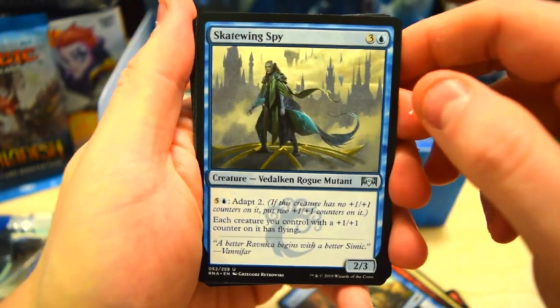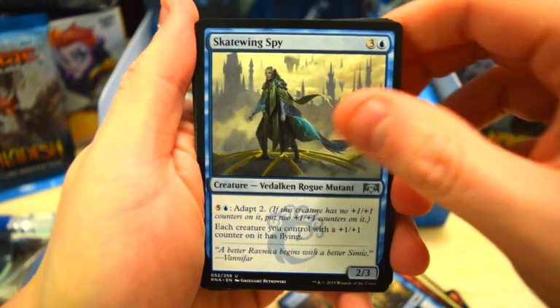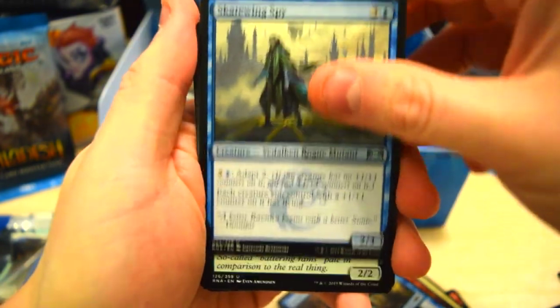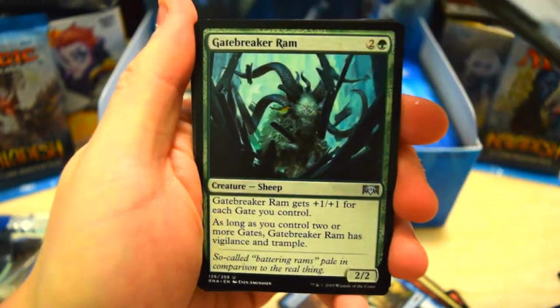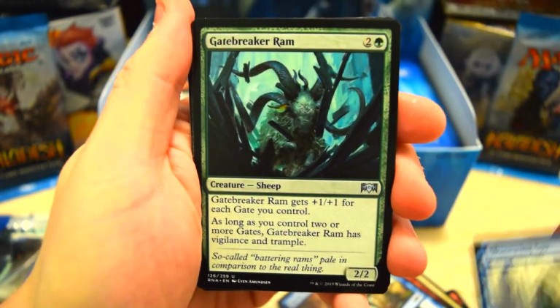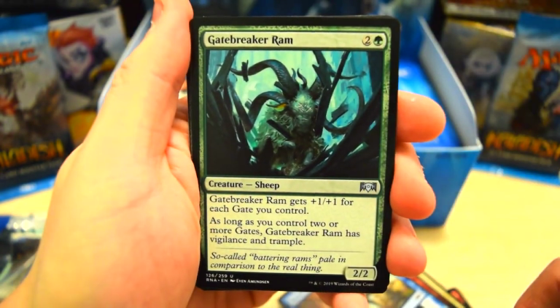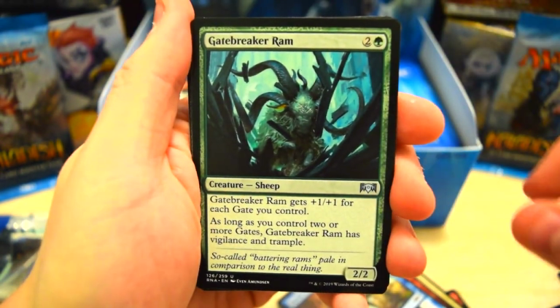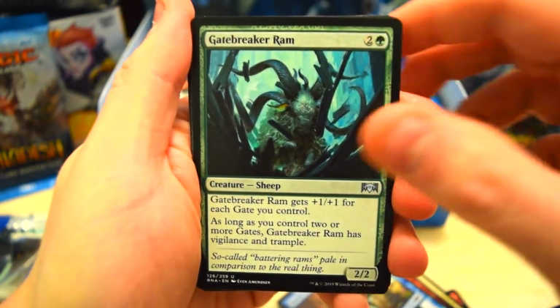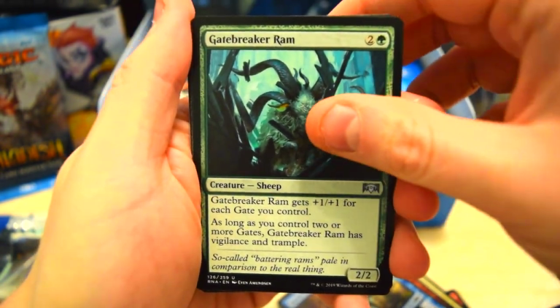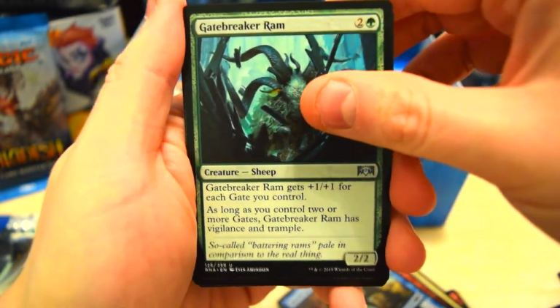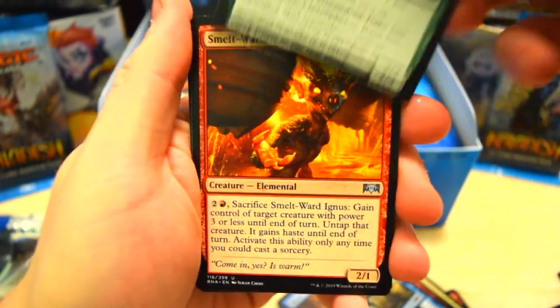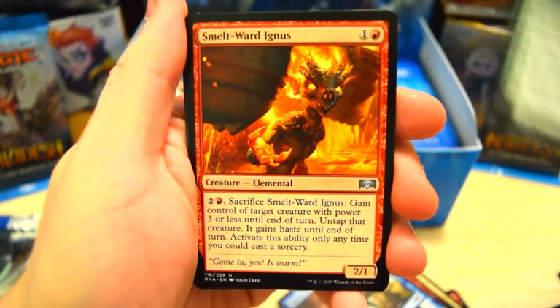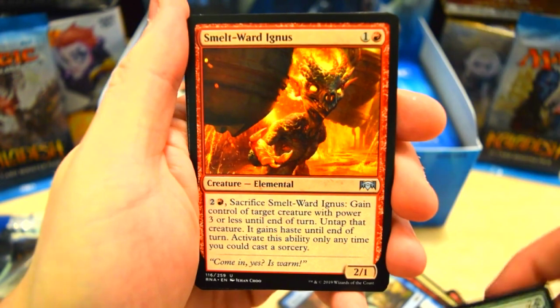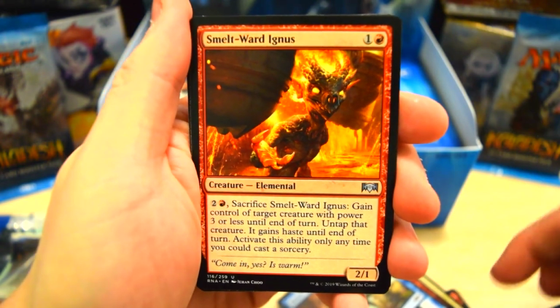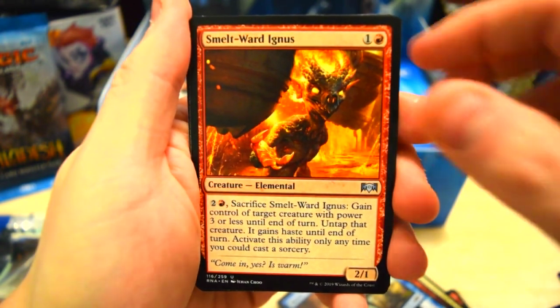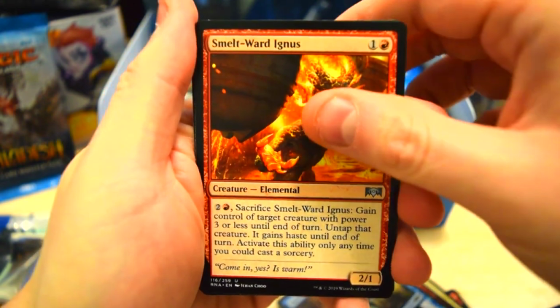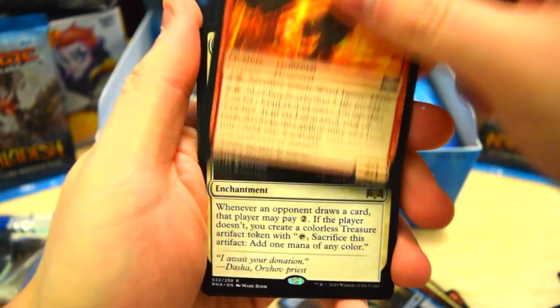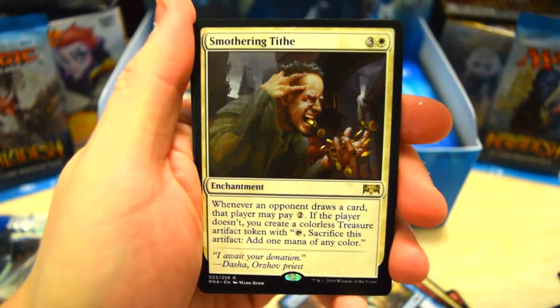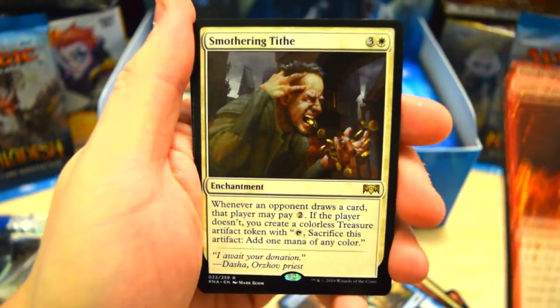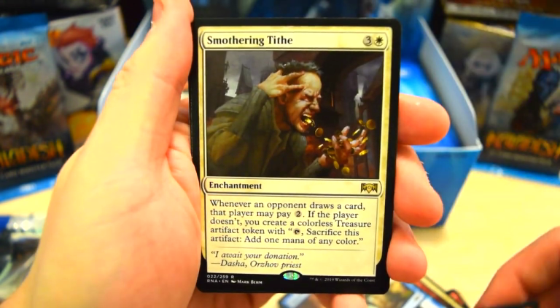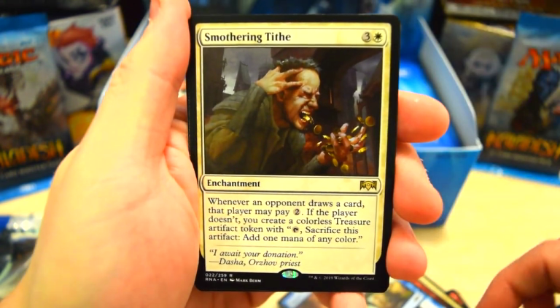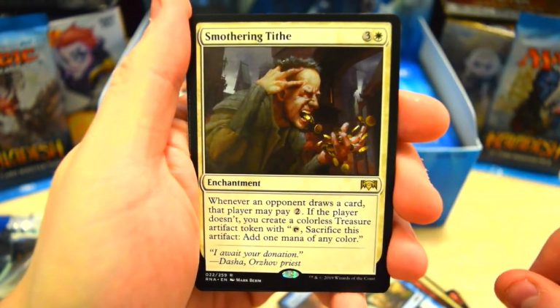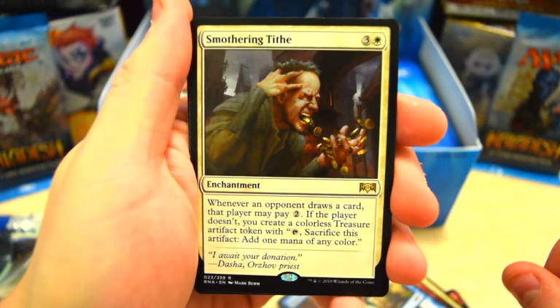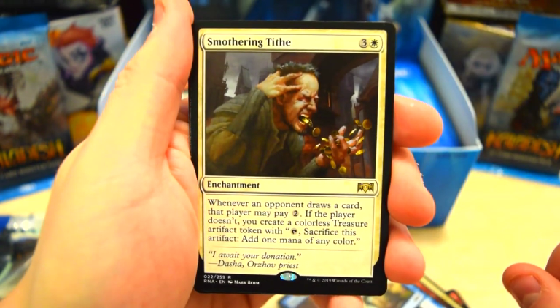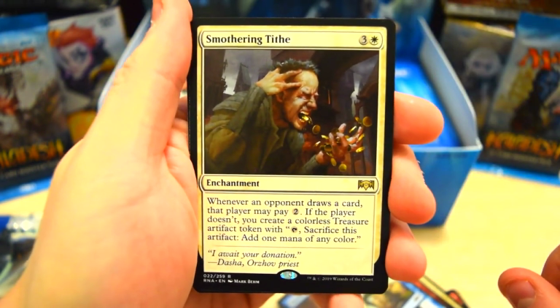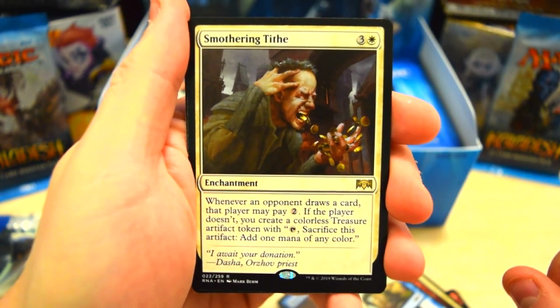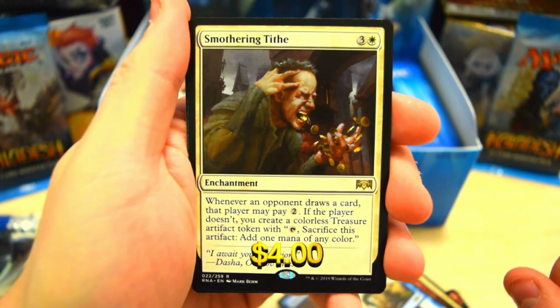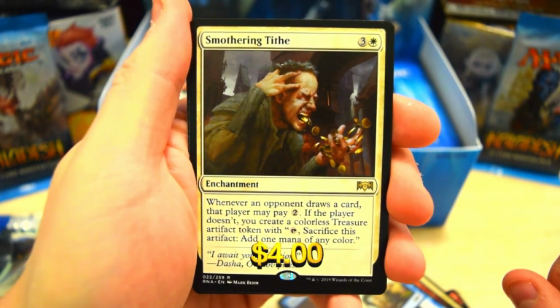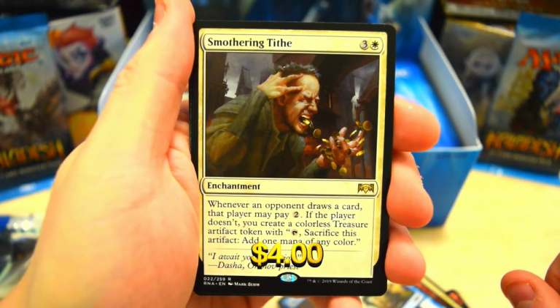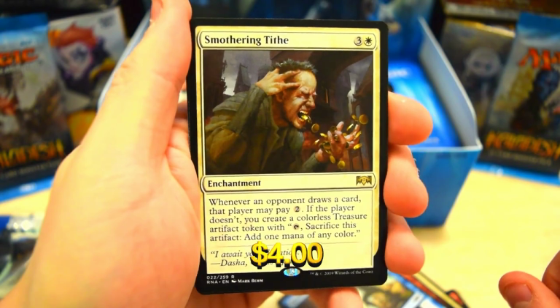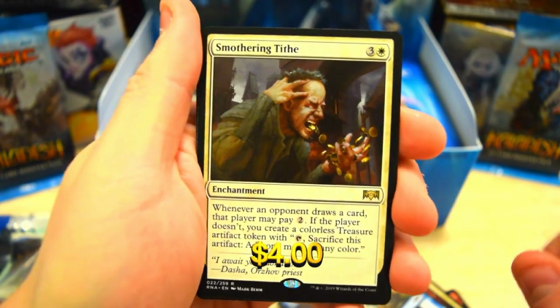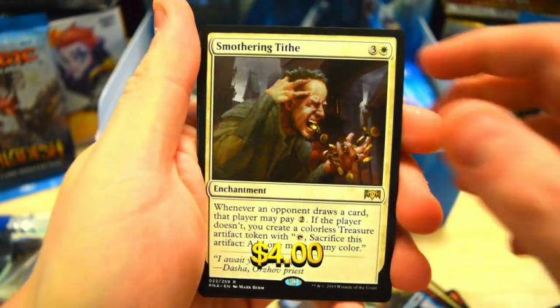Skate Wing Spy, Gate Break Haram, Ignis, and on the end we've got Smothering Tithe — pretty cool.